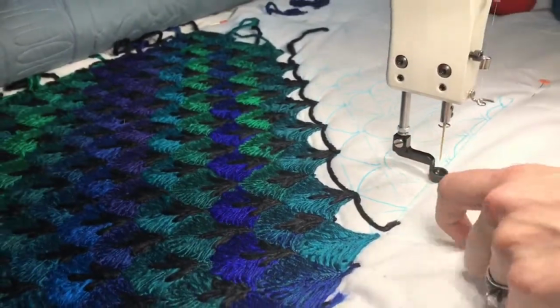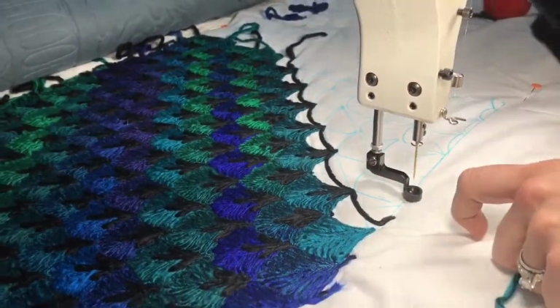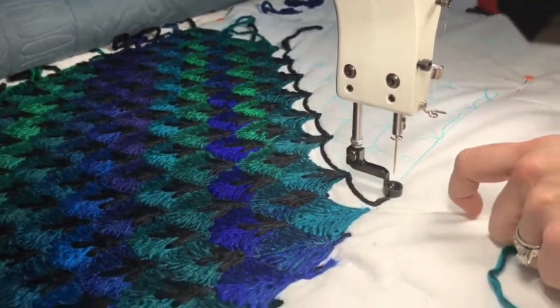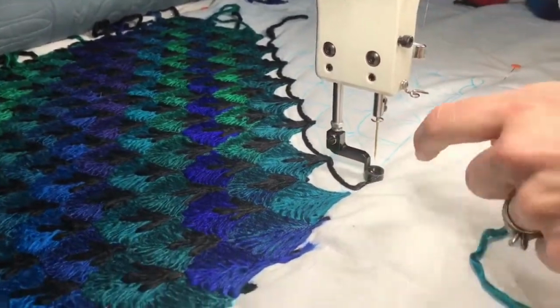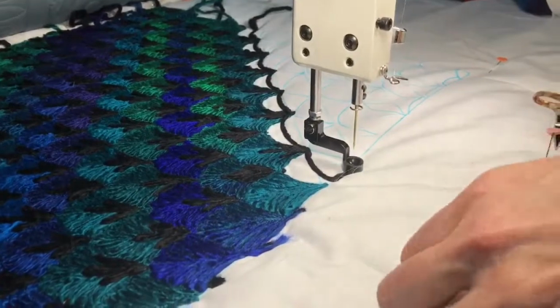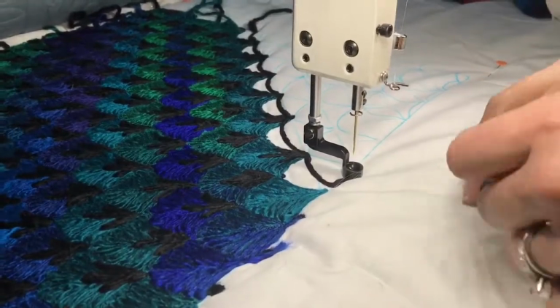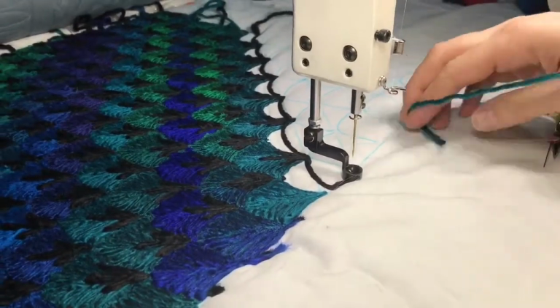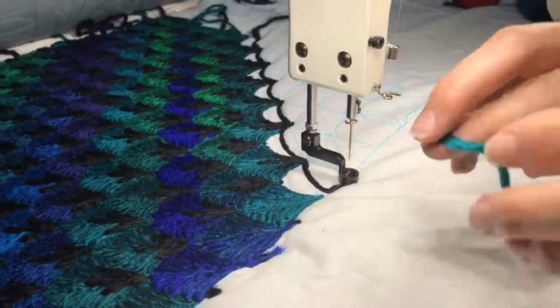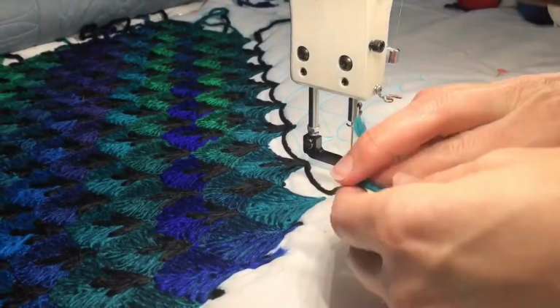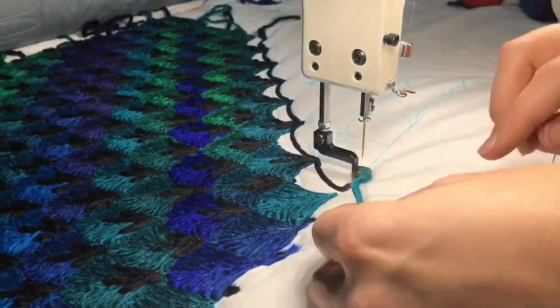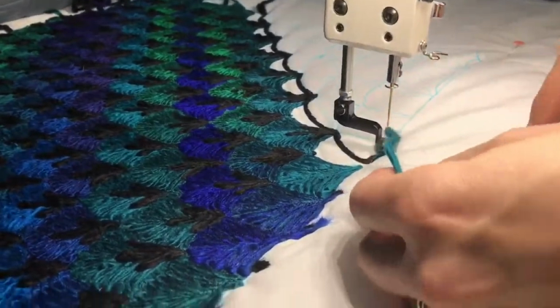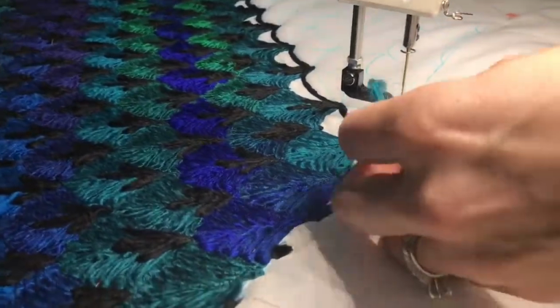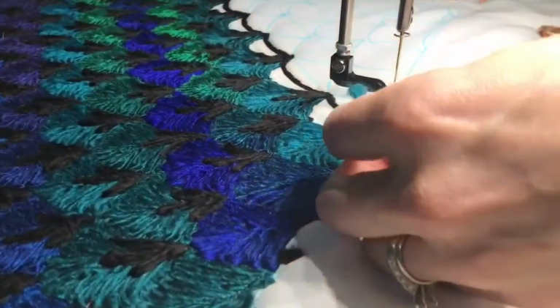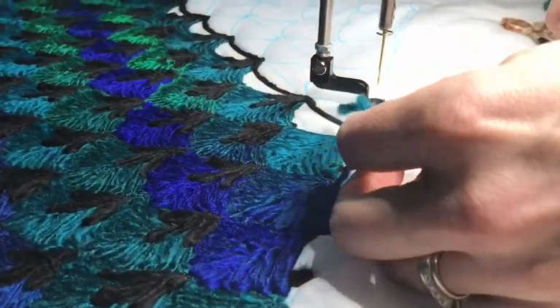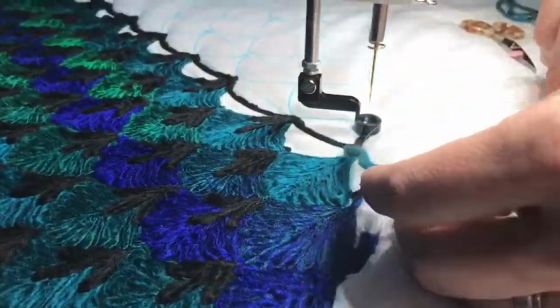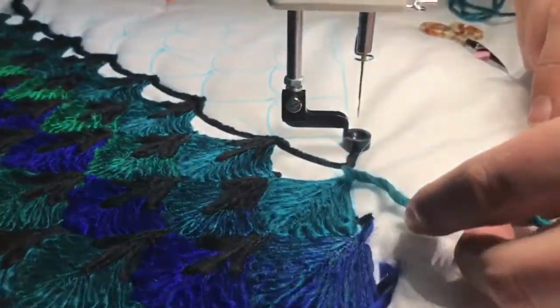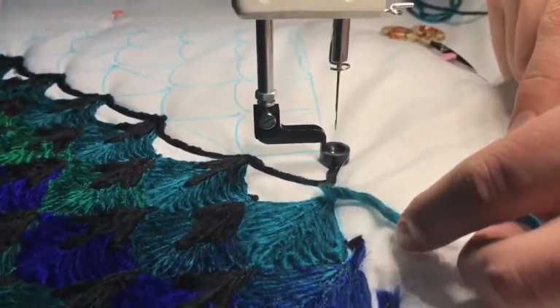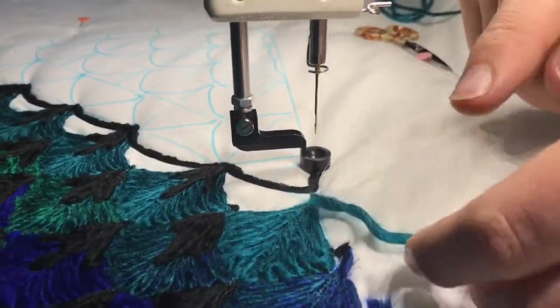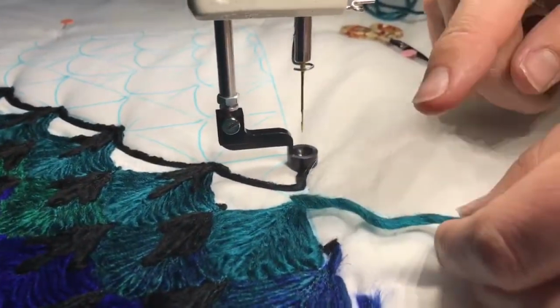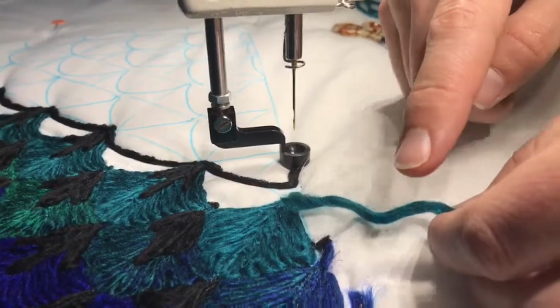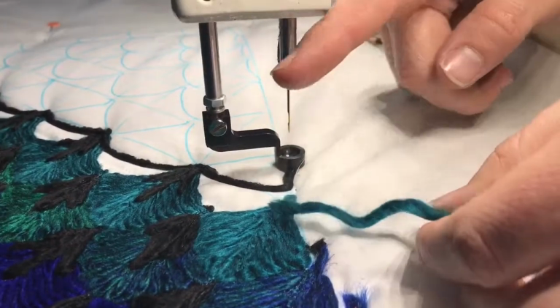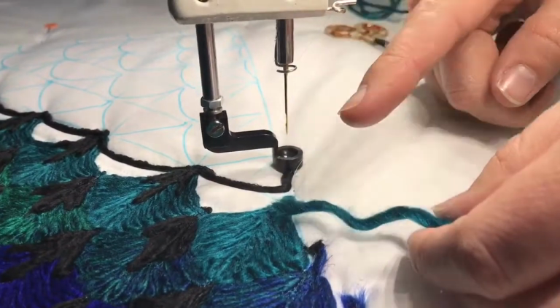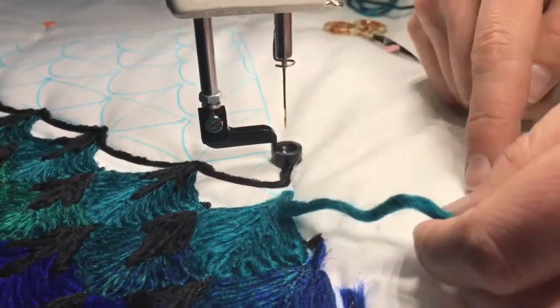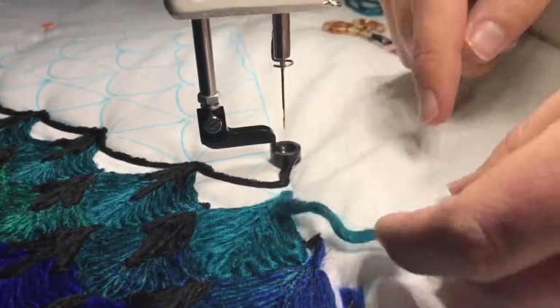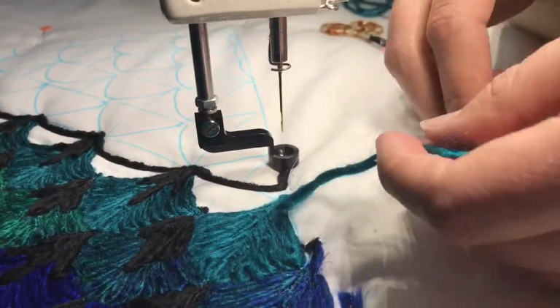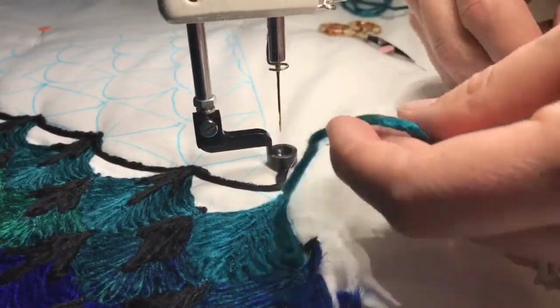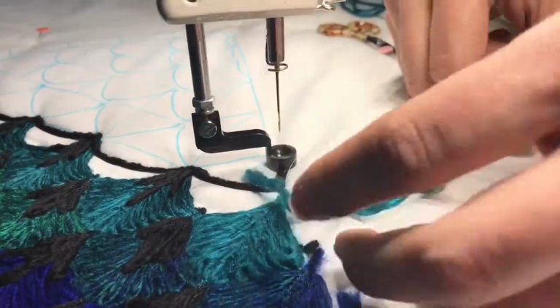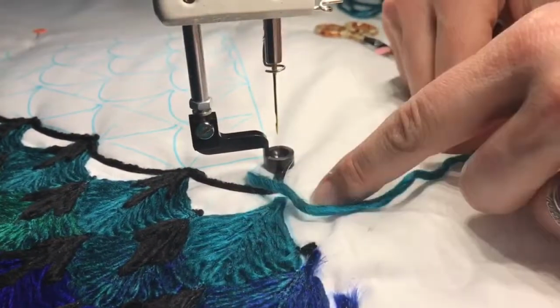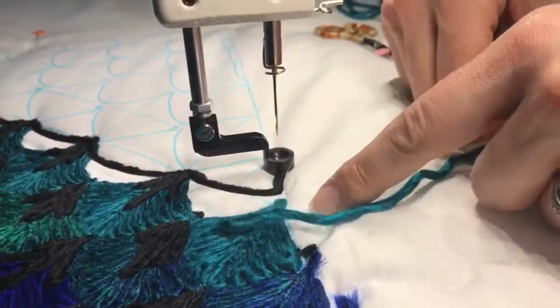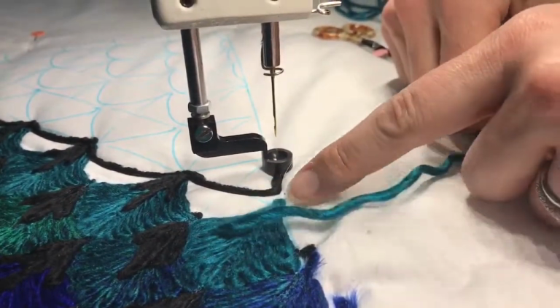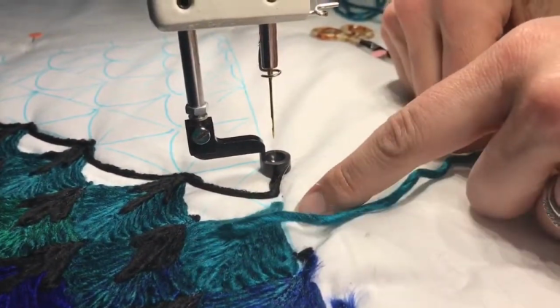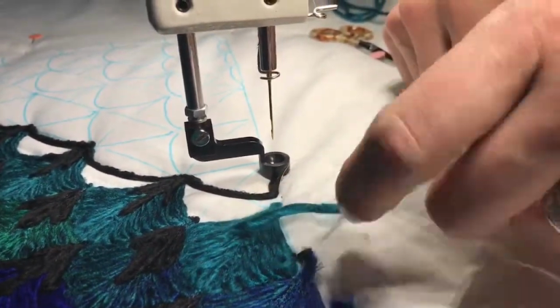So to start your couching — making sure that because we want the transitions of color to go smoothly, I'm essentially going left and right and left and right so that the color remains a seamless transition.